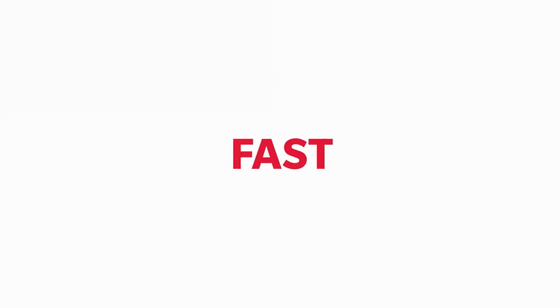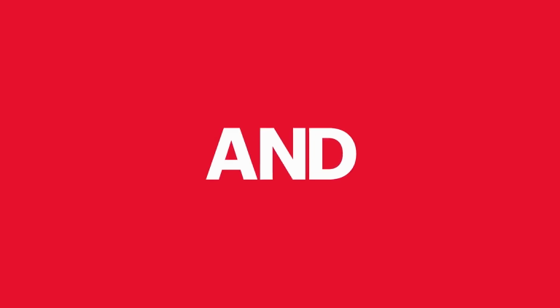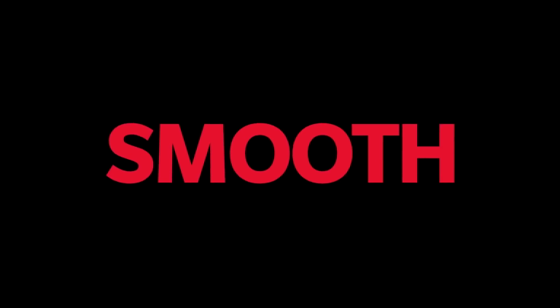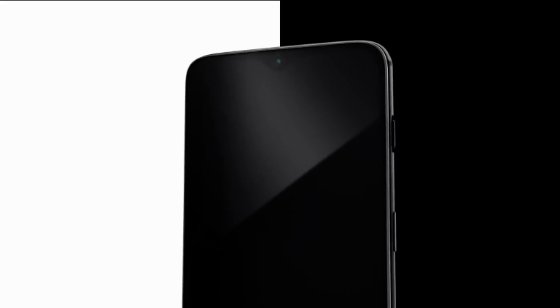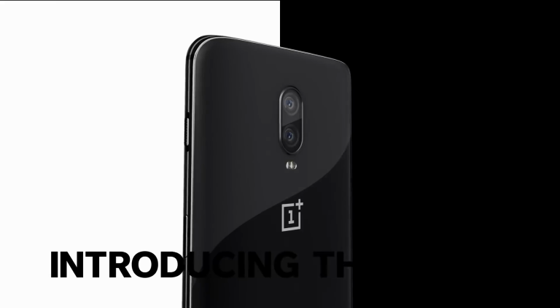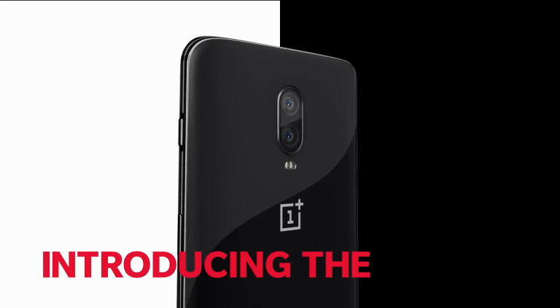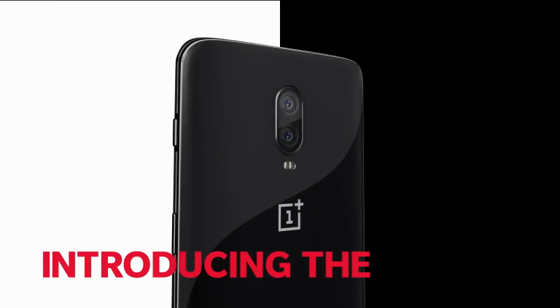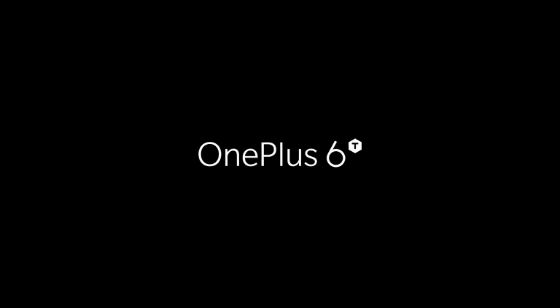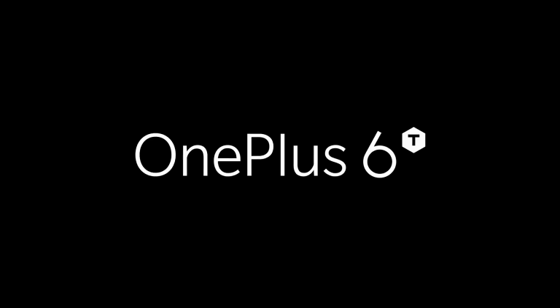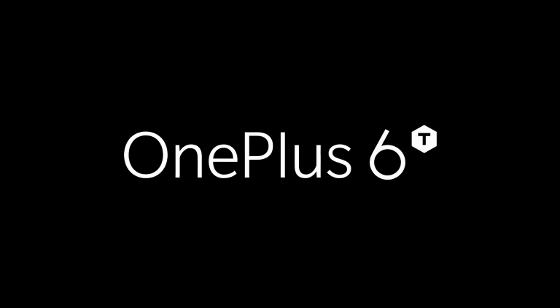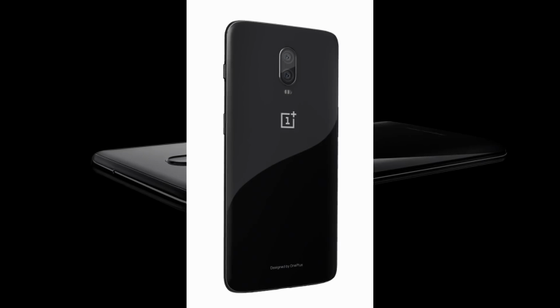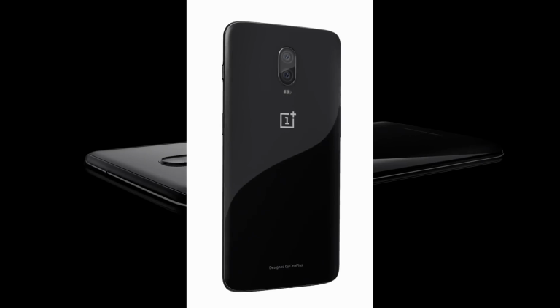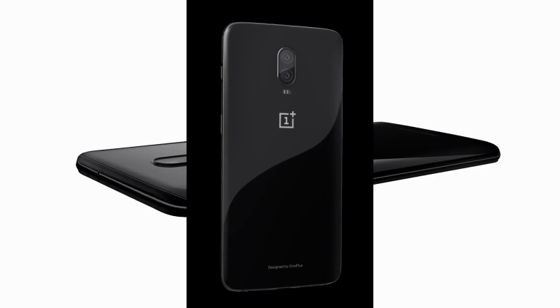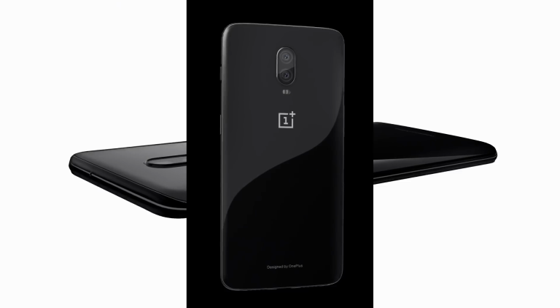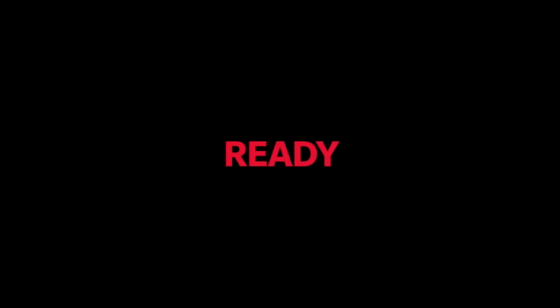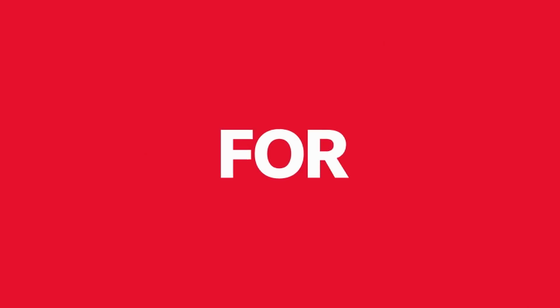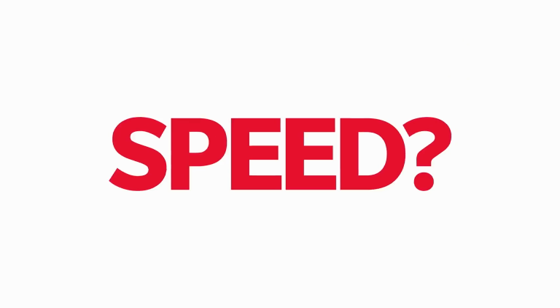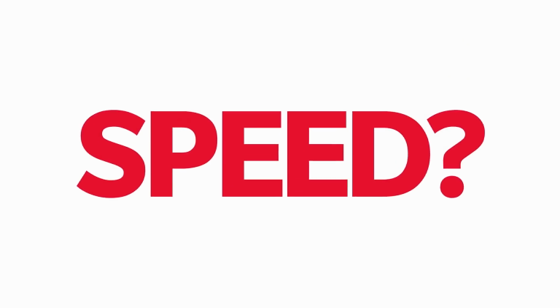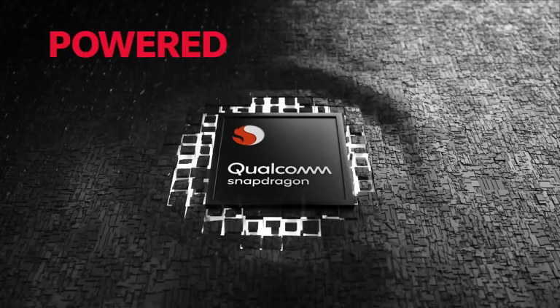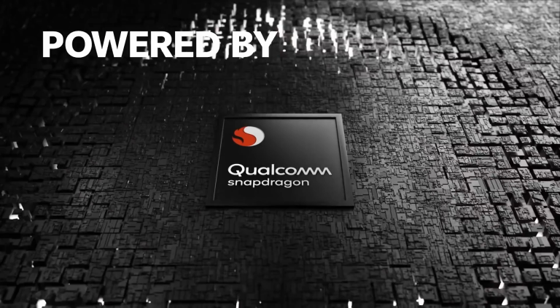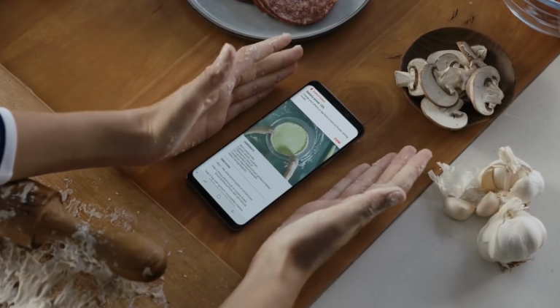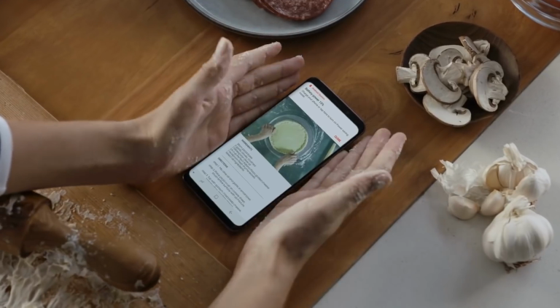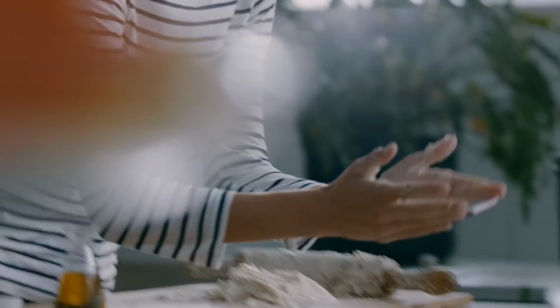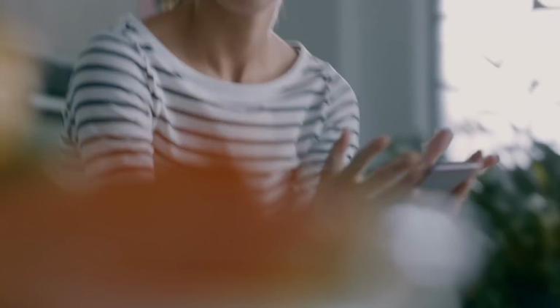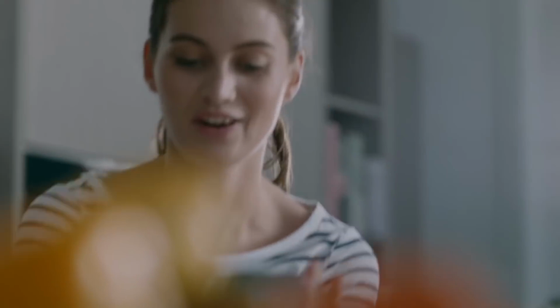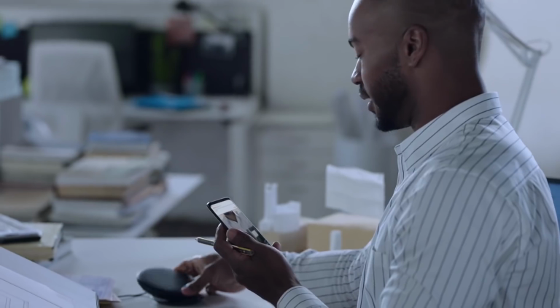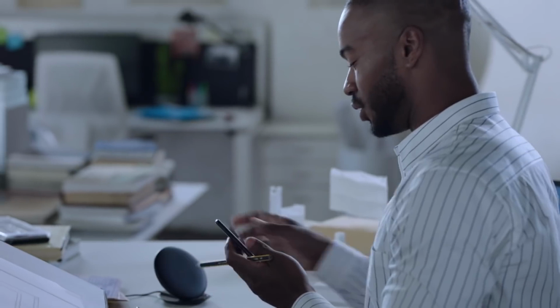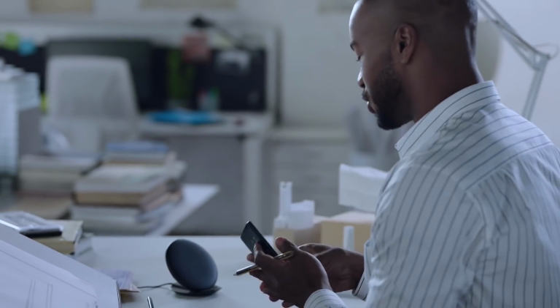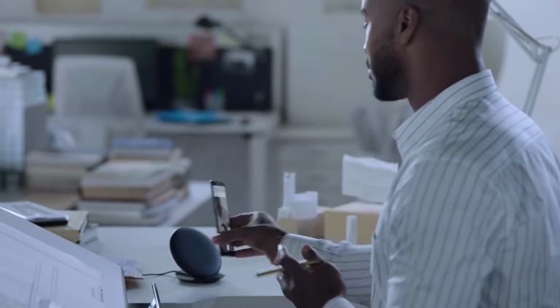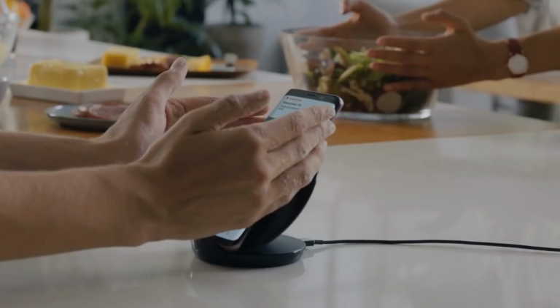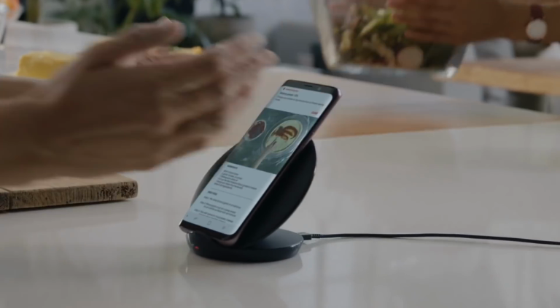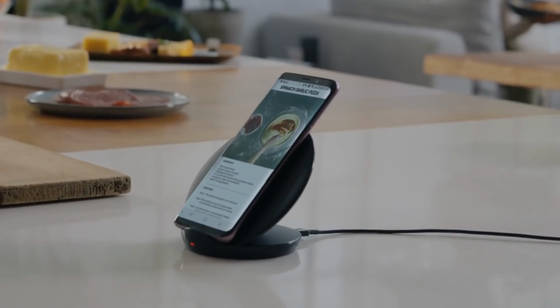Just like the OnePlus 6T, the OnePlus 7 is also set to come with a glass back, but it is likely to miss out on the wireless charging feature, as CNET quoted CEO Pete Lau saying wireless charging is far inferior.